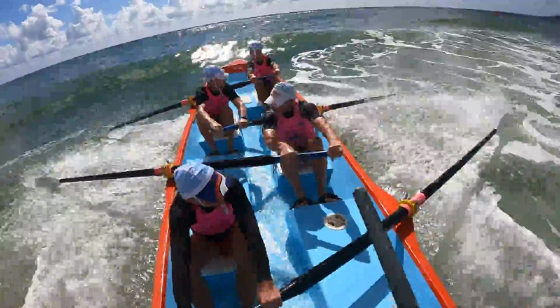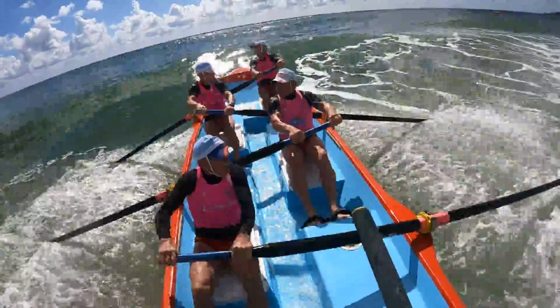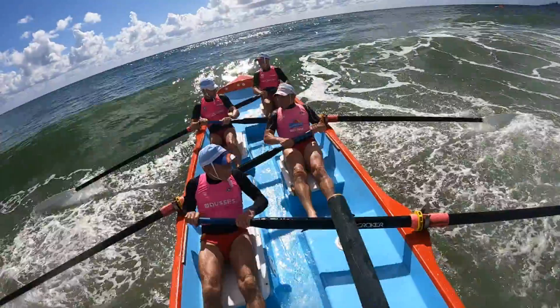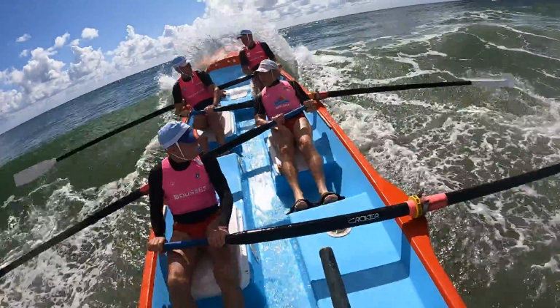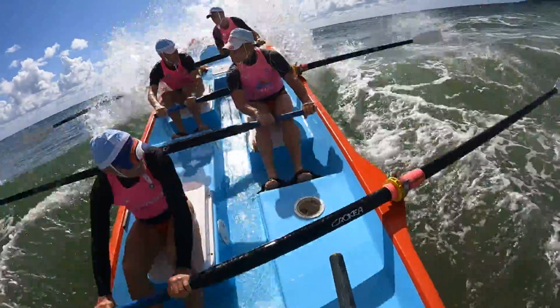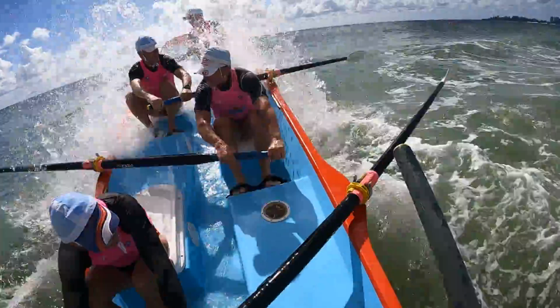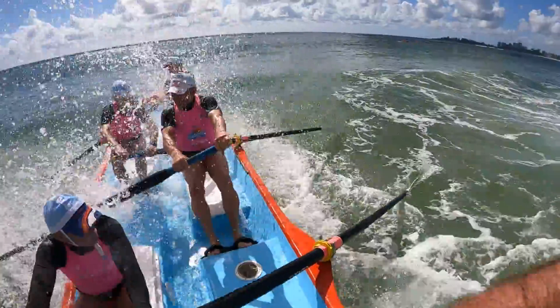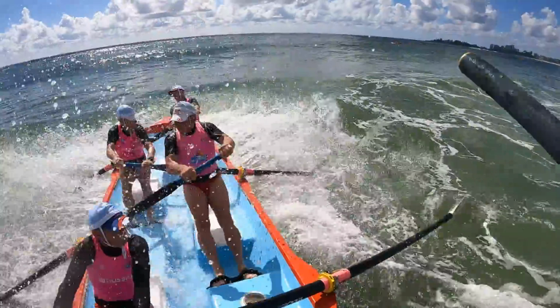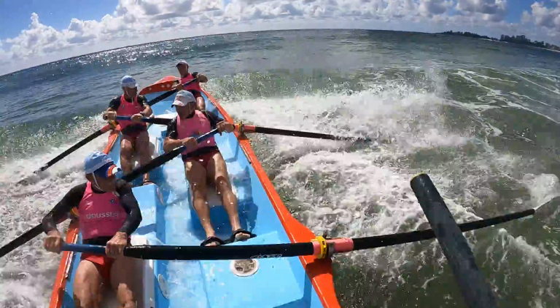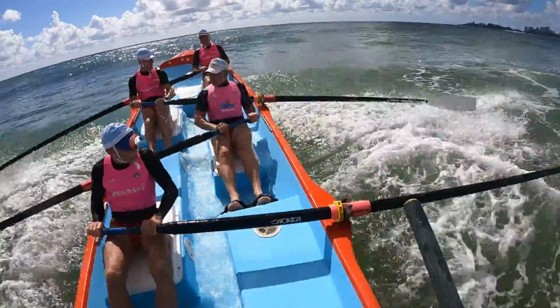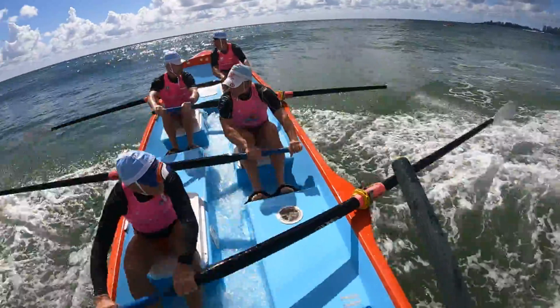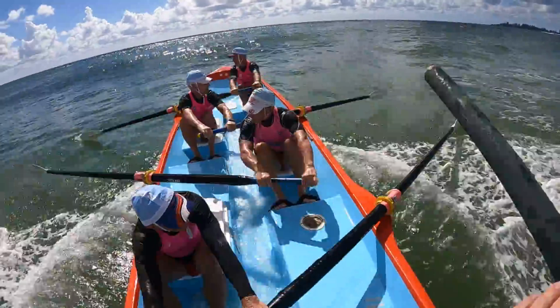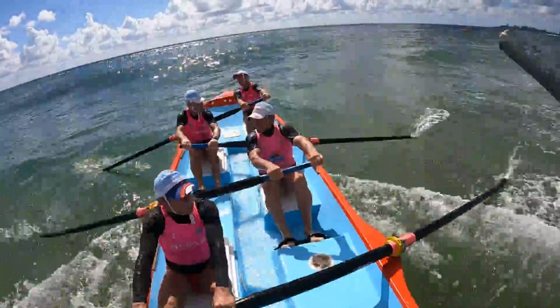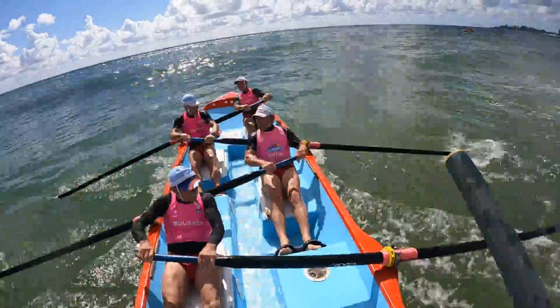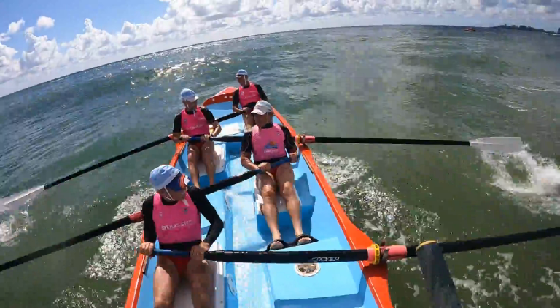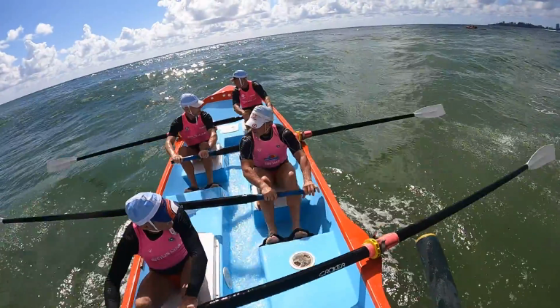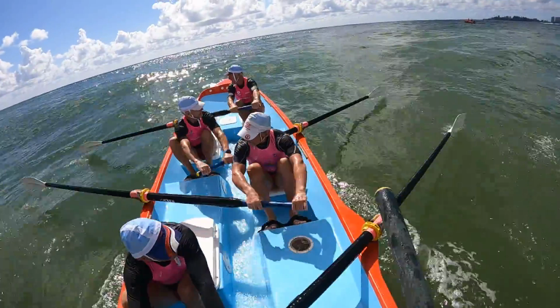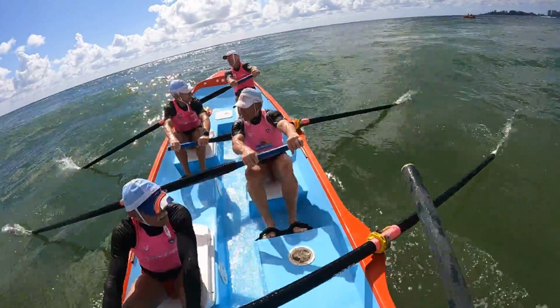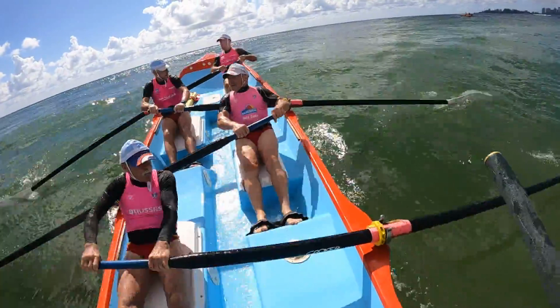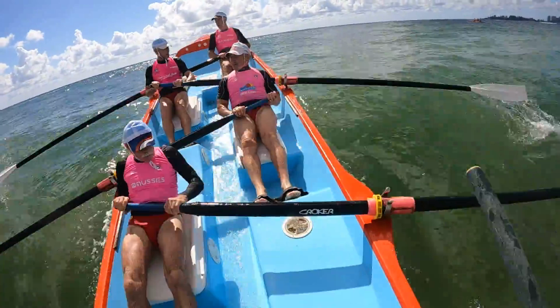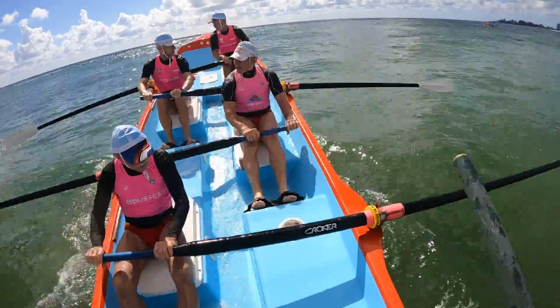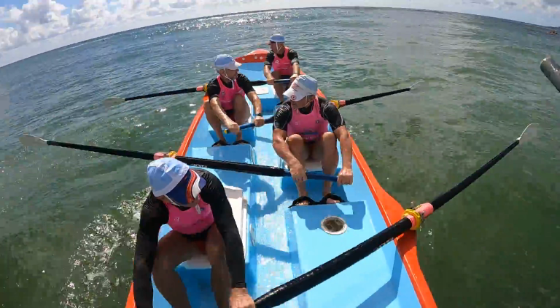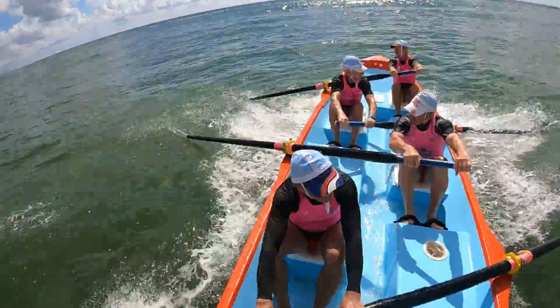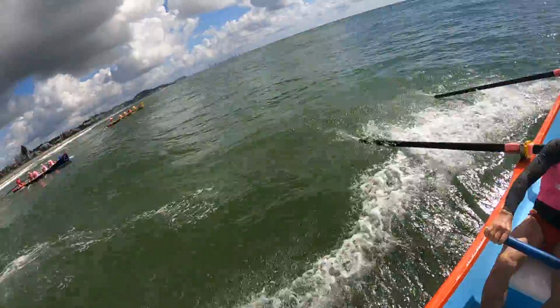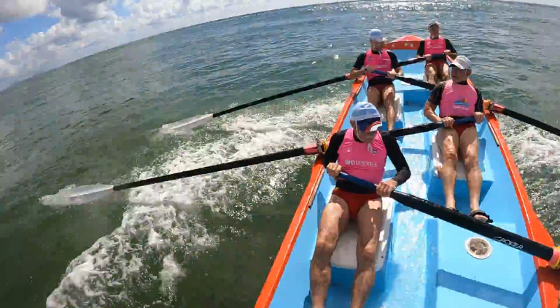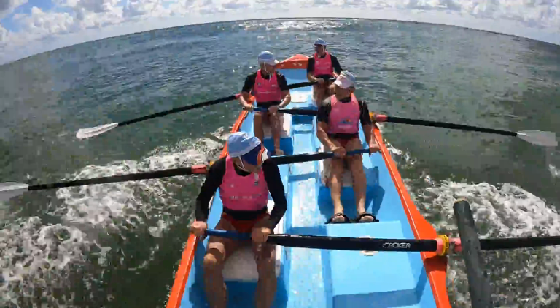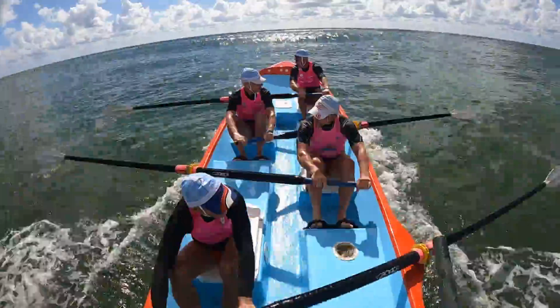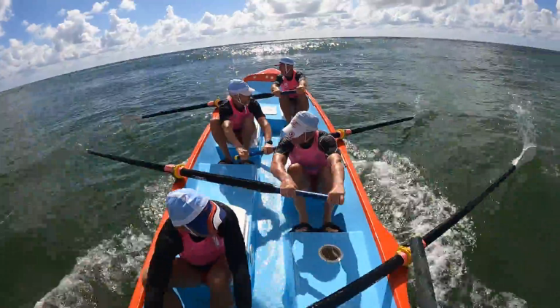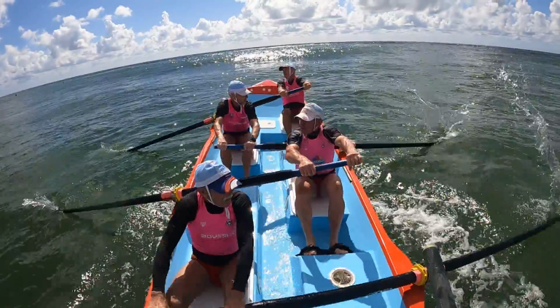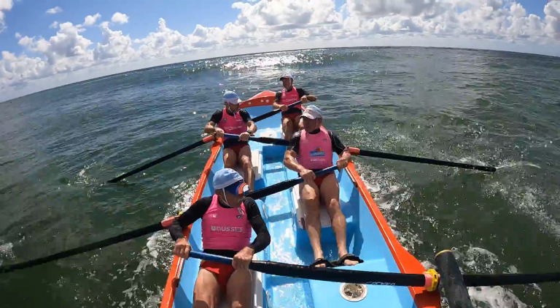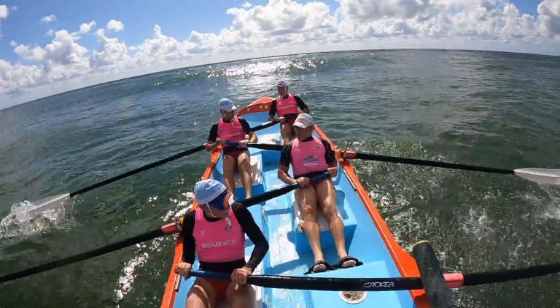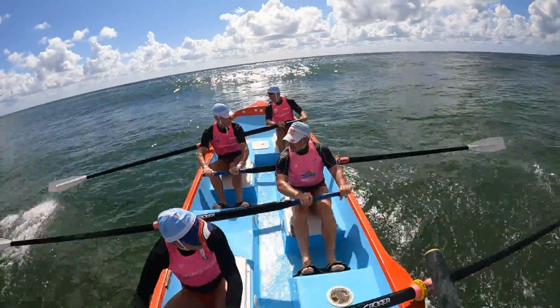Up this one here as well. And drive it away. That's it. Good hit. Good hit. Good hit. And we're out in front. Let's go. Keep it going.